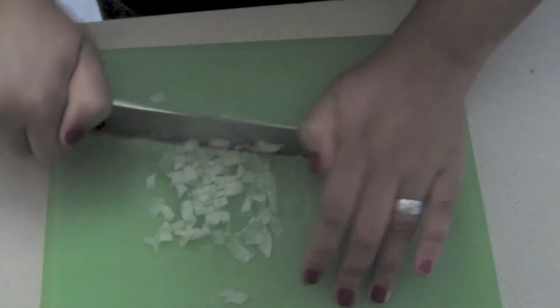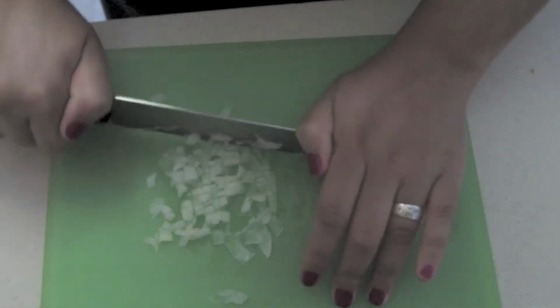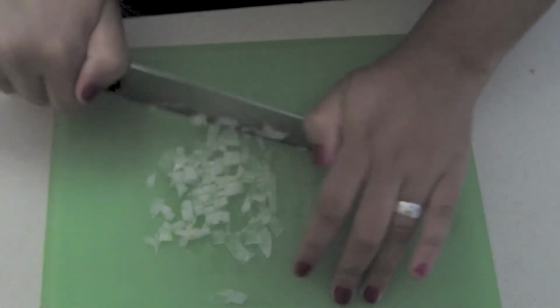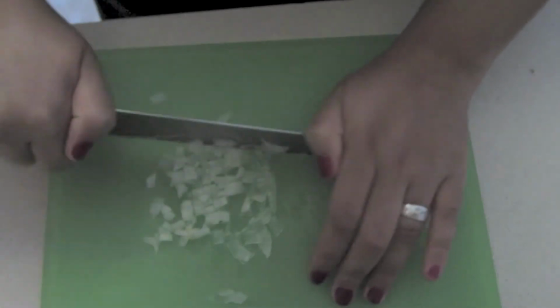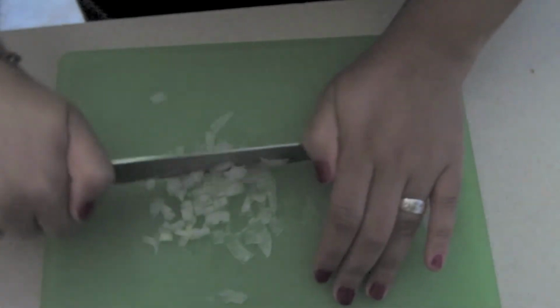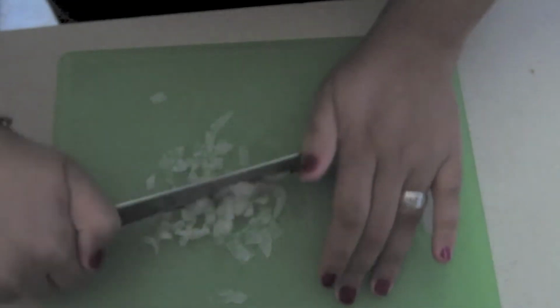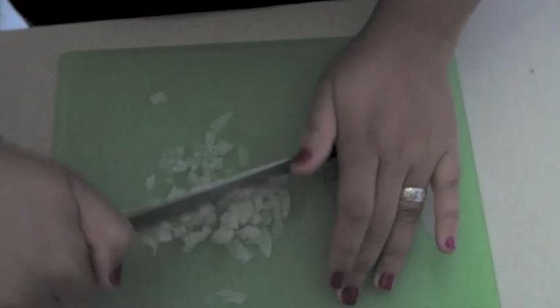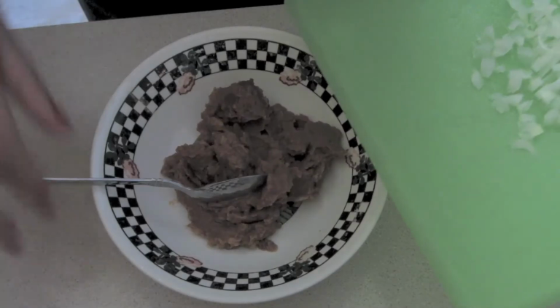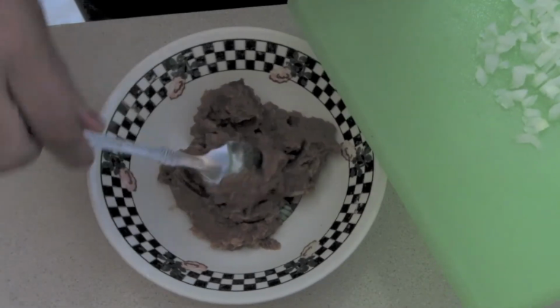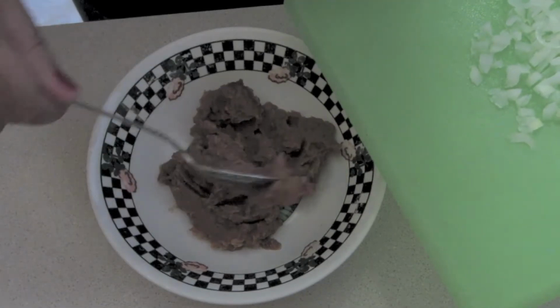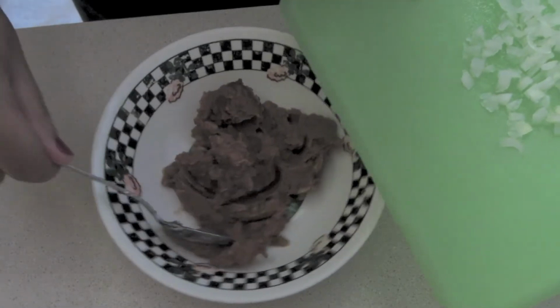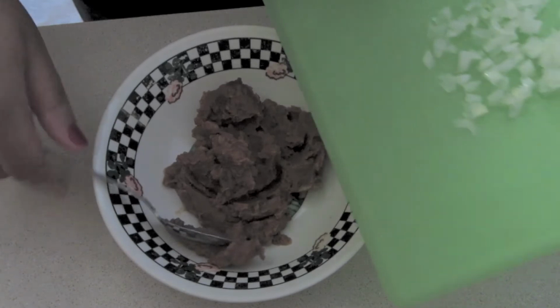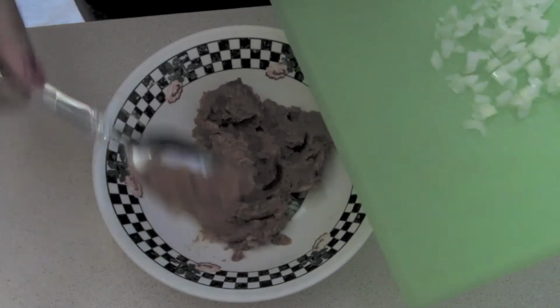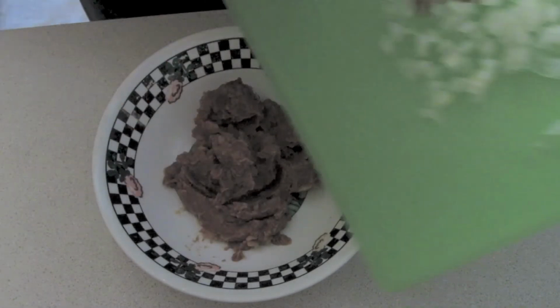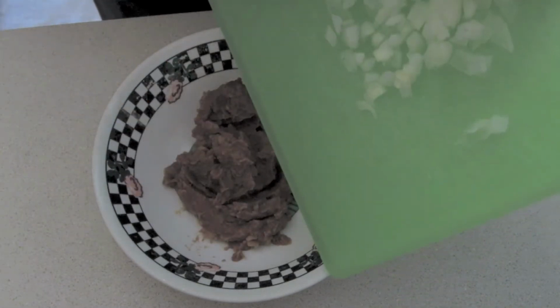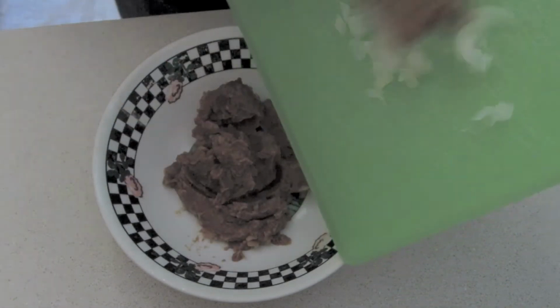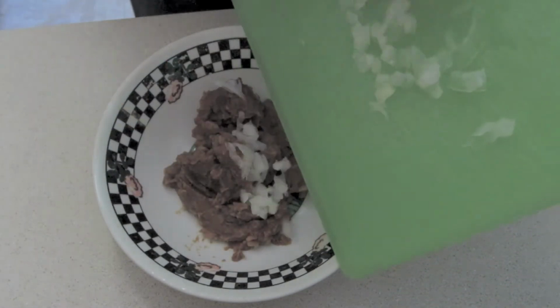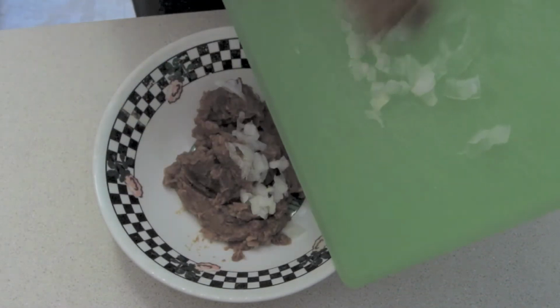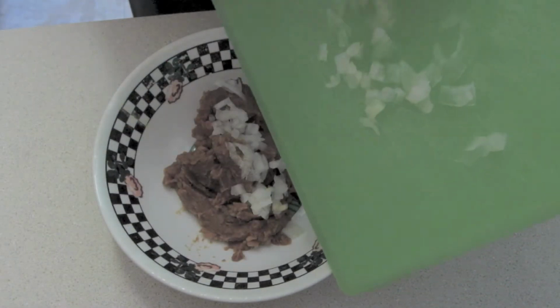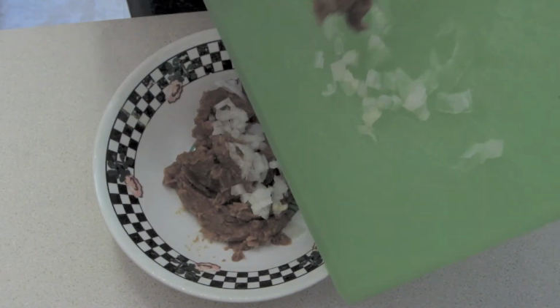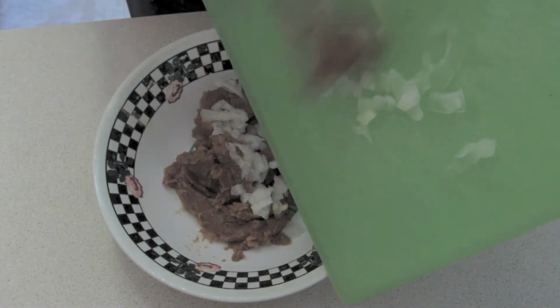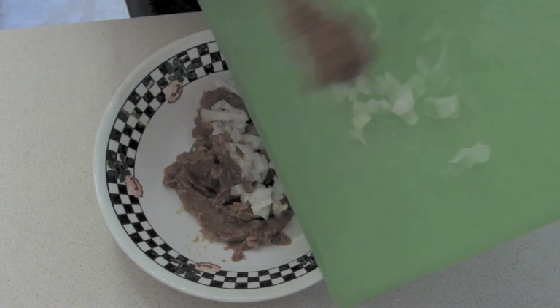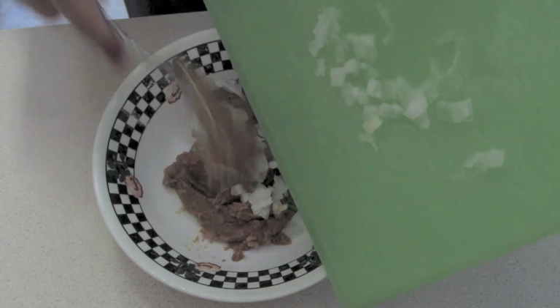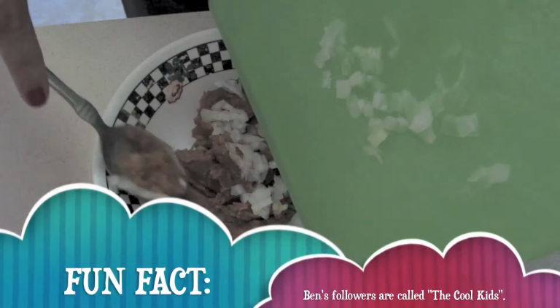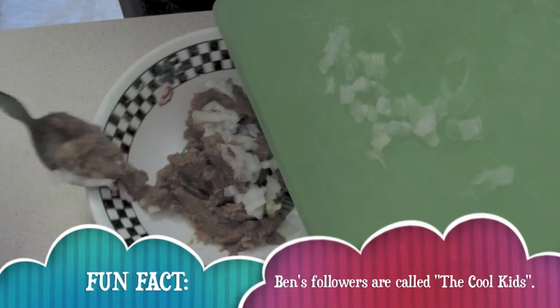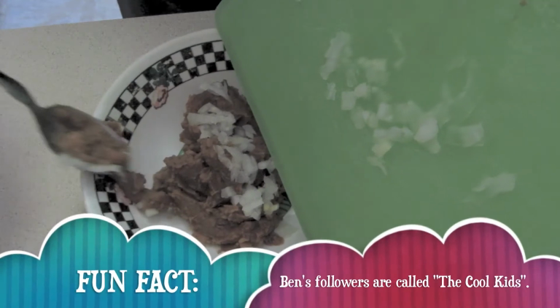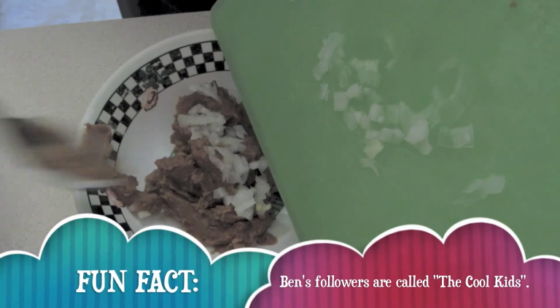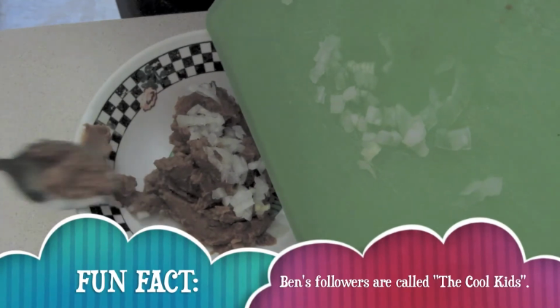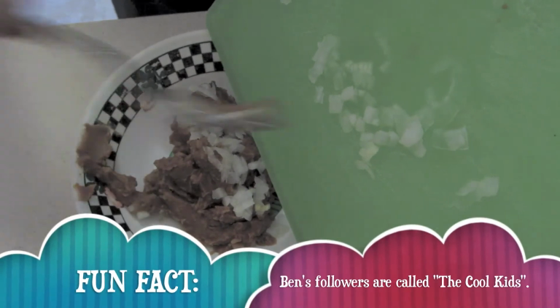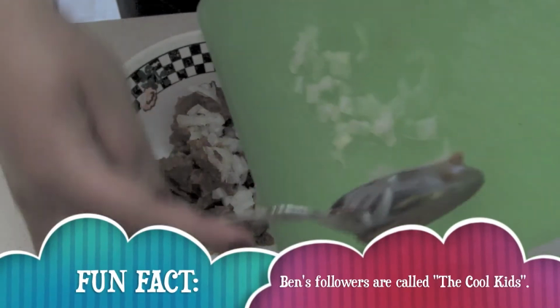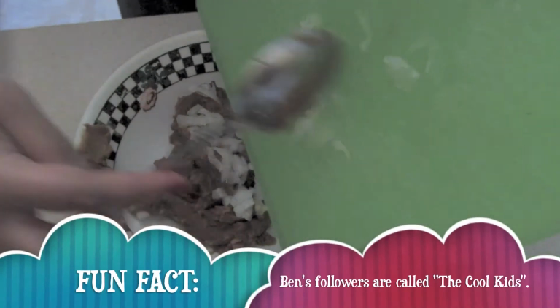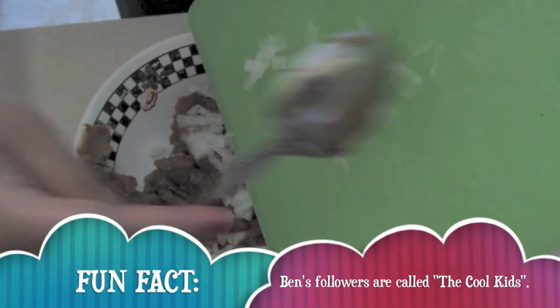Okay, I'm still cutting. Next, put the onions in your beans. This spoon is really messy. Be careful.